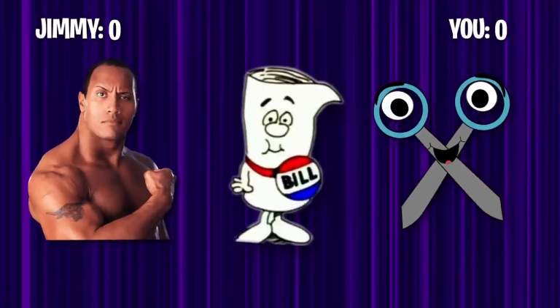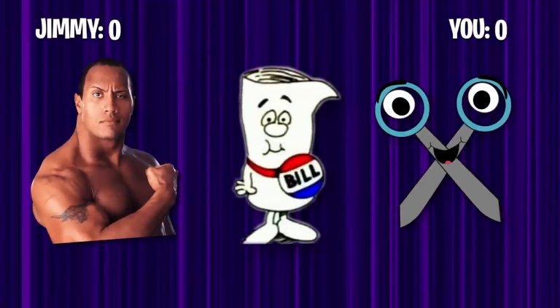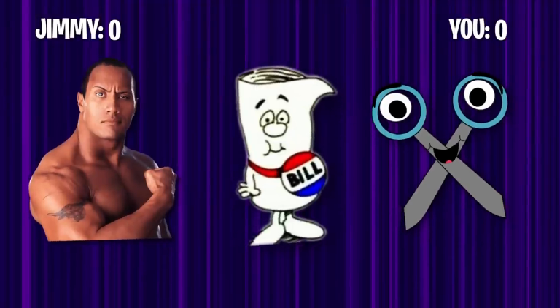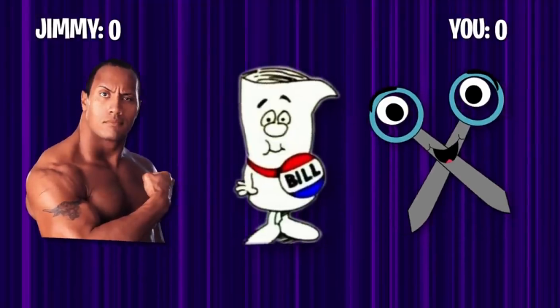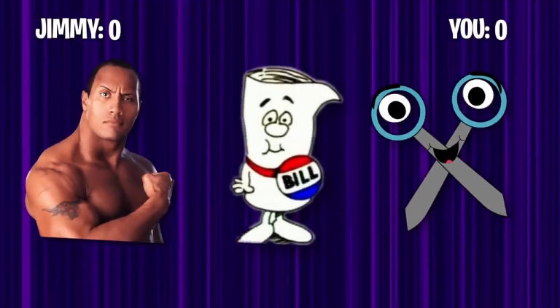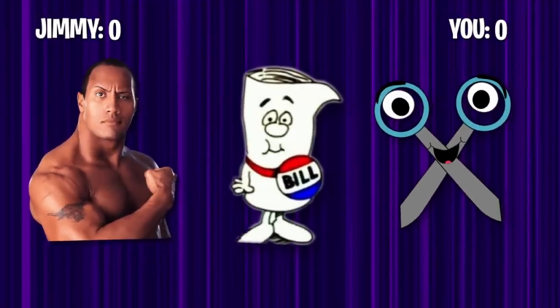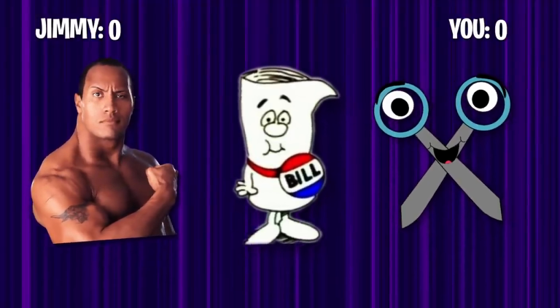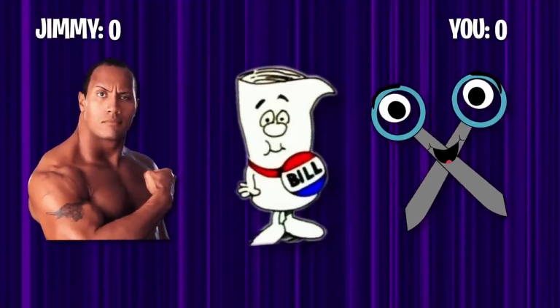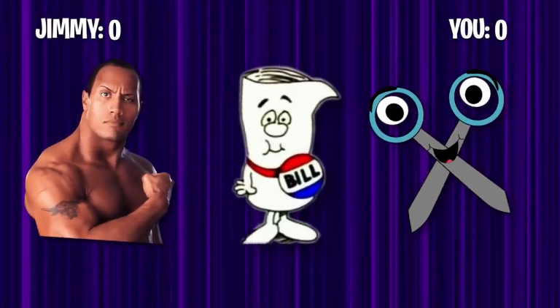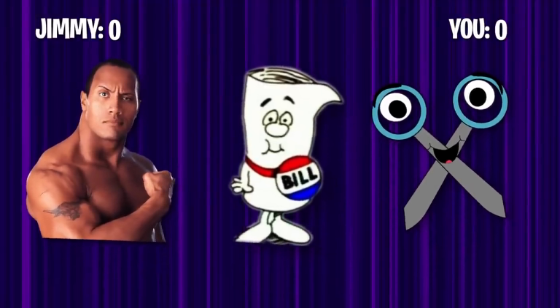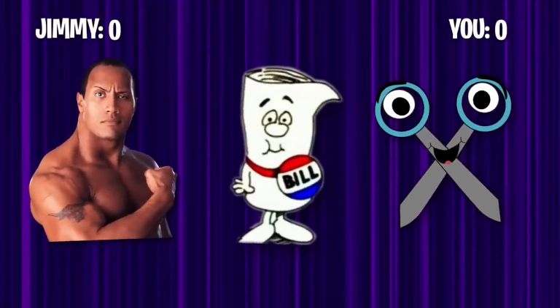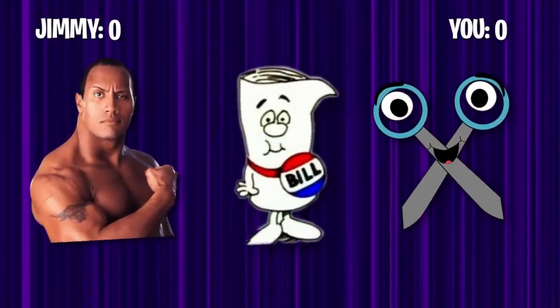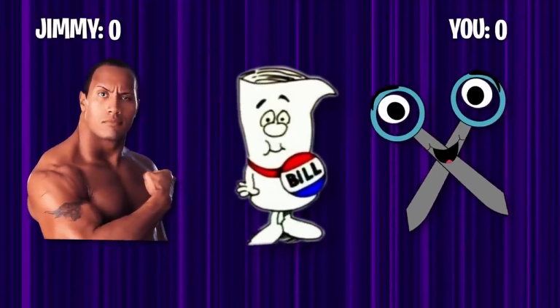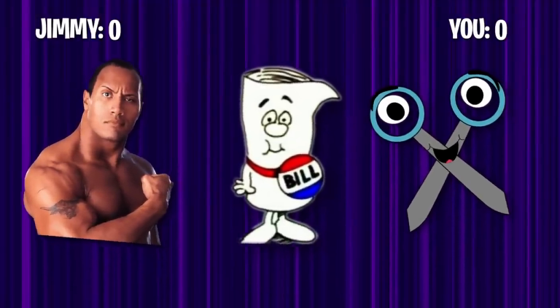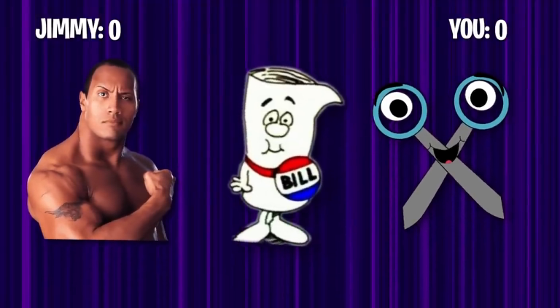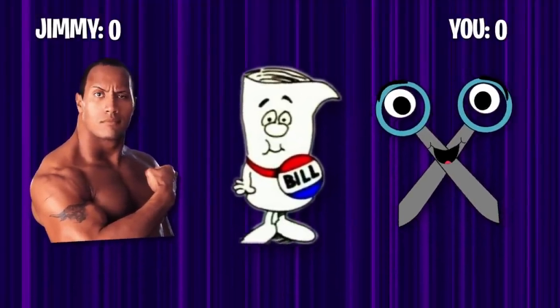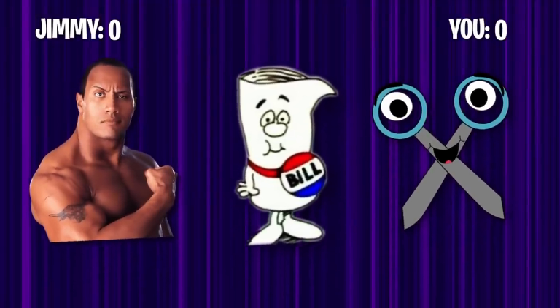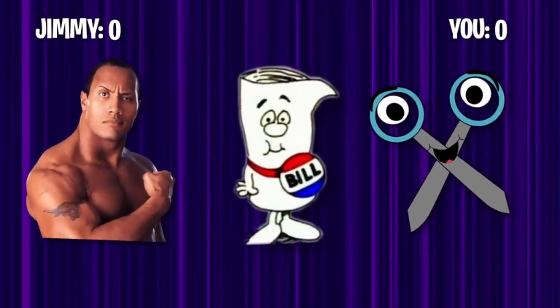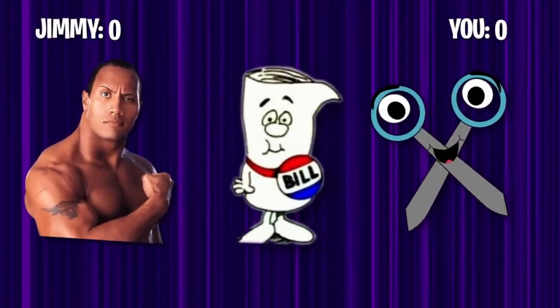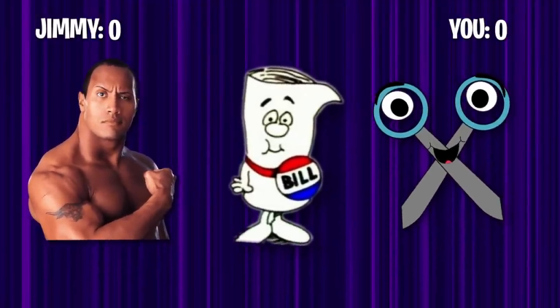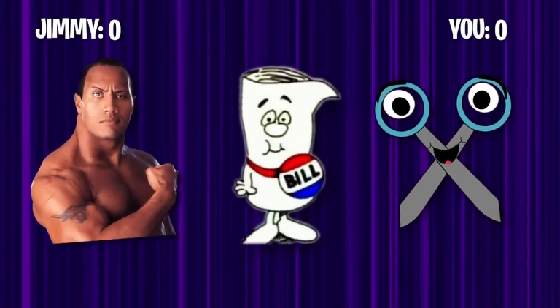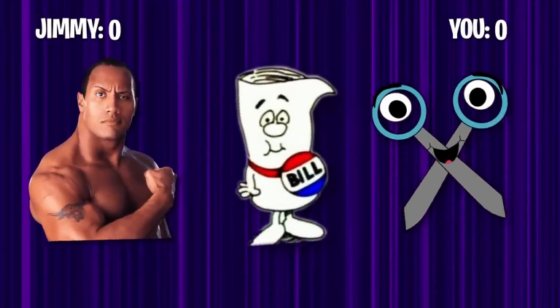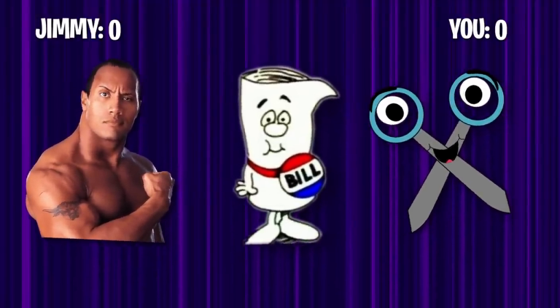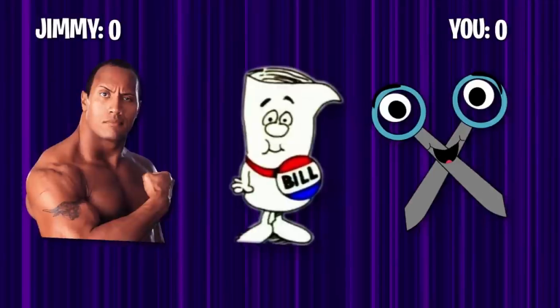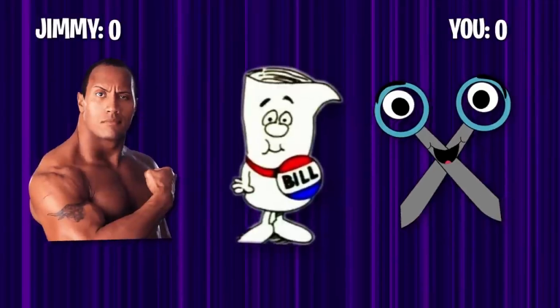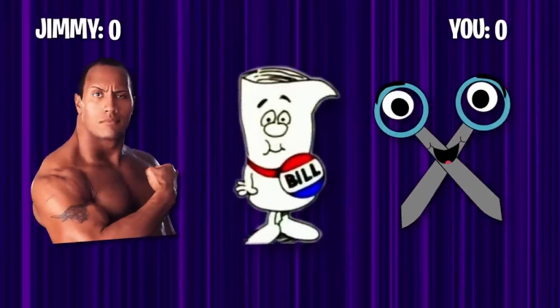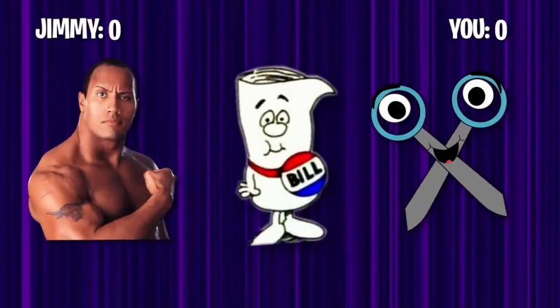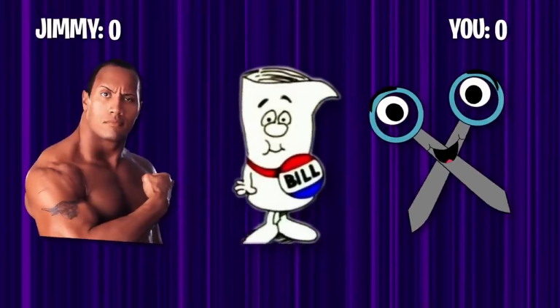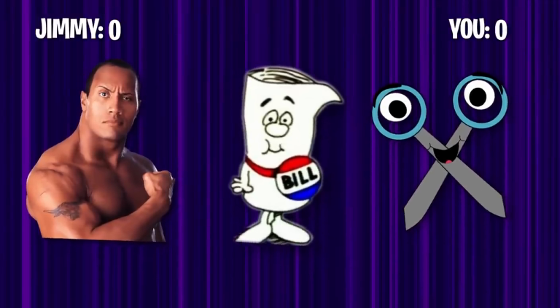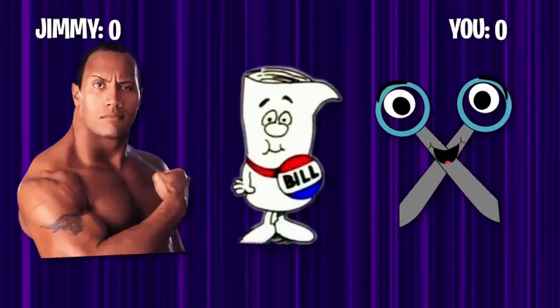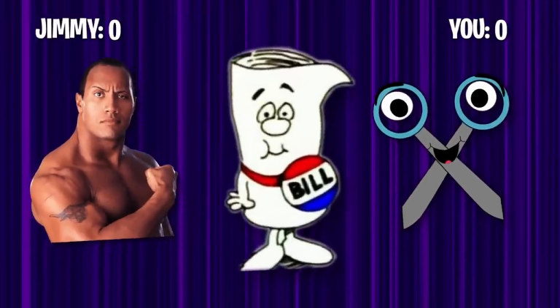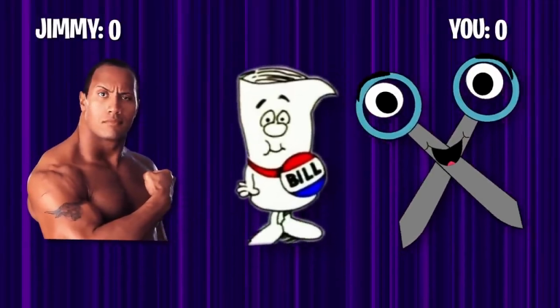That's it for the video. We're about to play rock, paper, scissors. Remember, whenever you click on a Mr. Beast video, always watch to the end. Because at the end of every video, we play rock, paper, scissors.